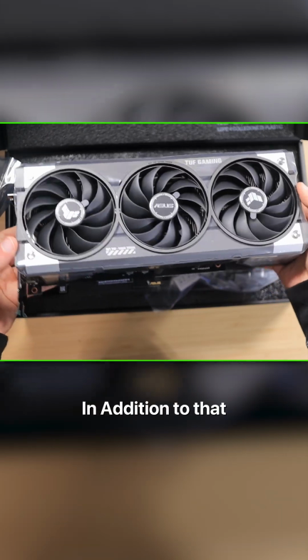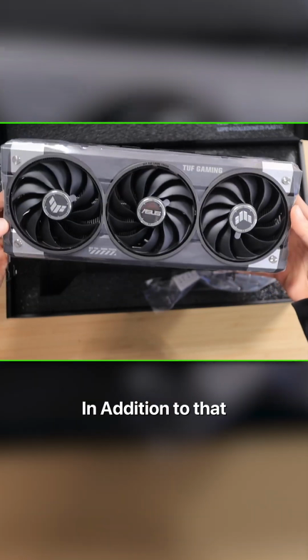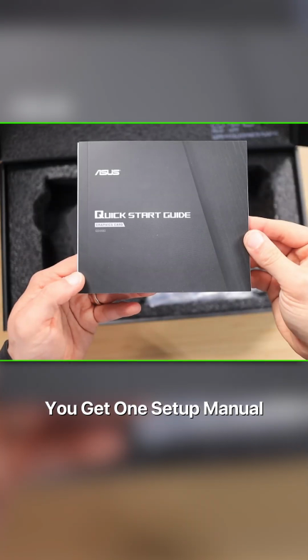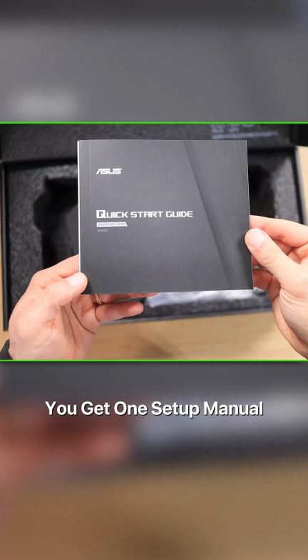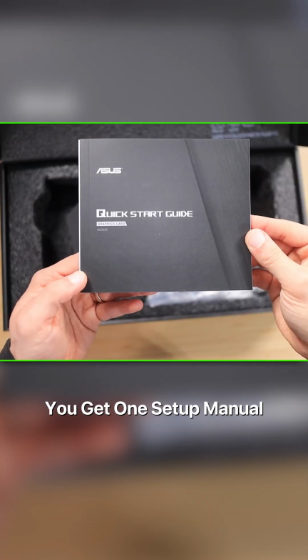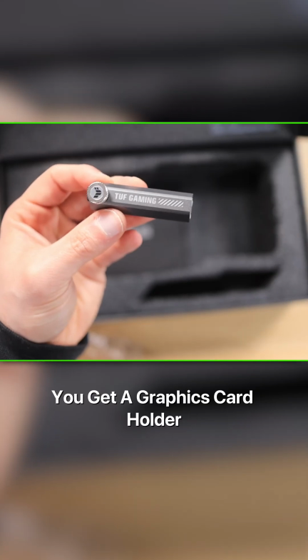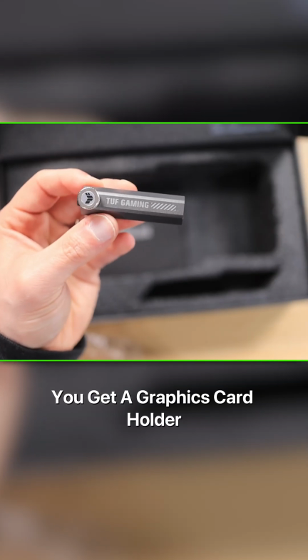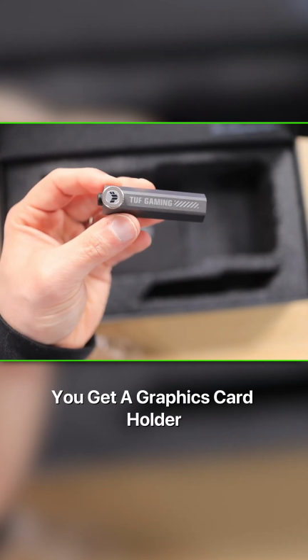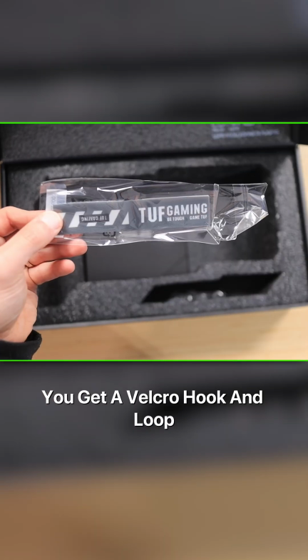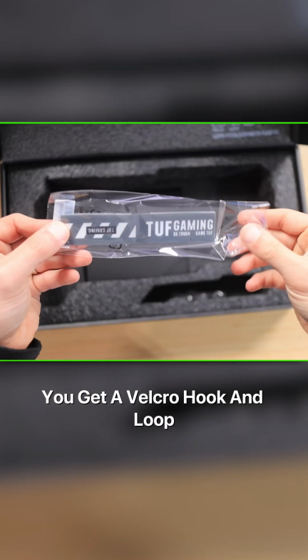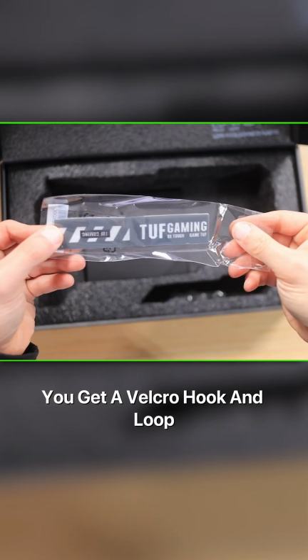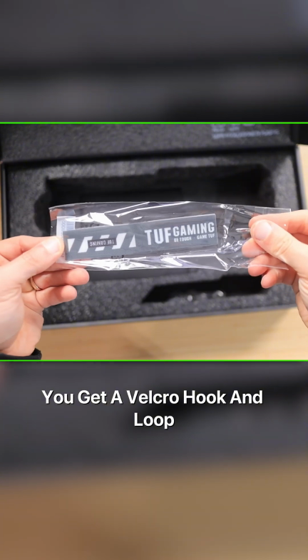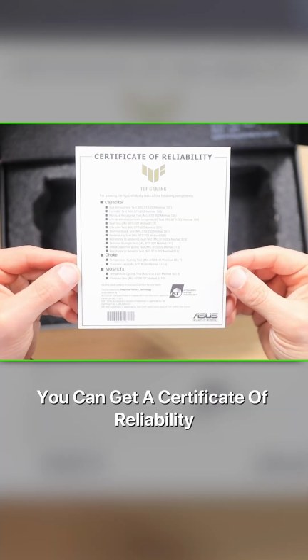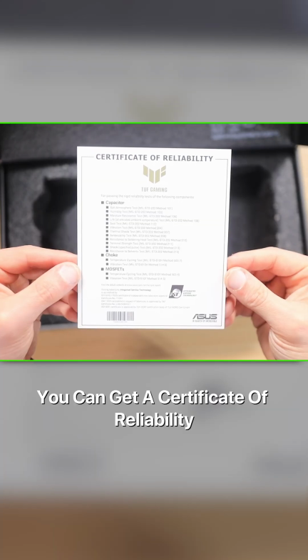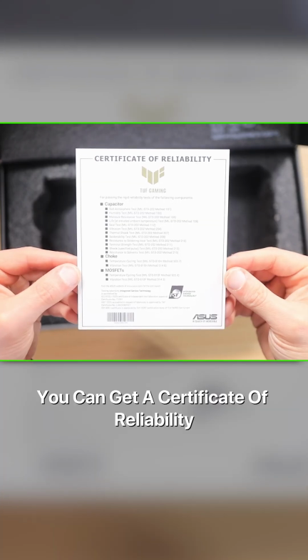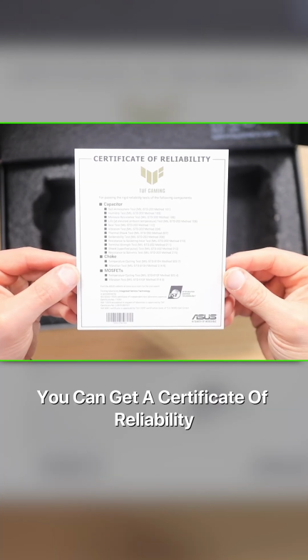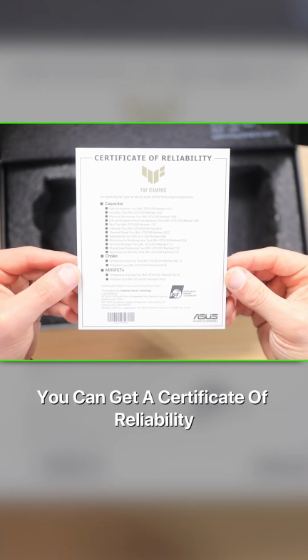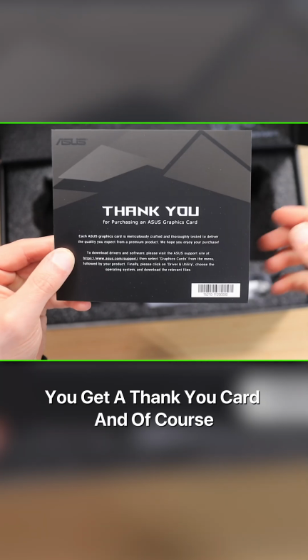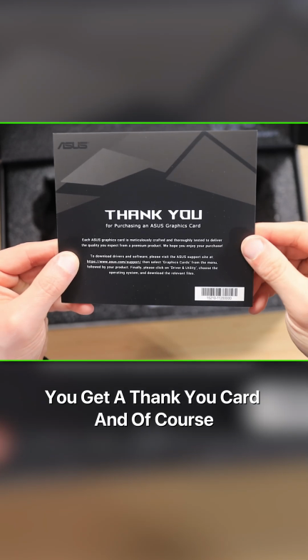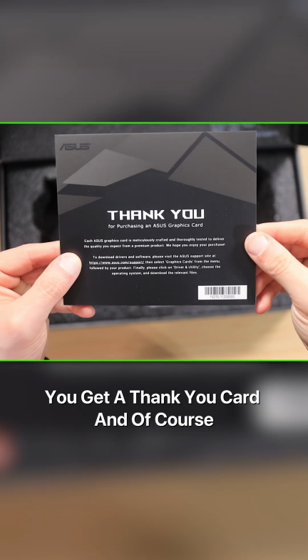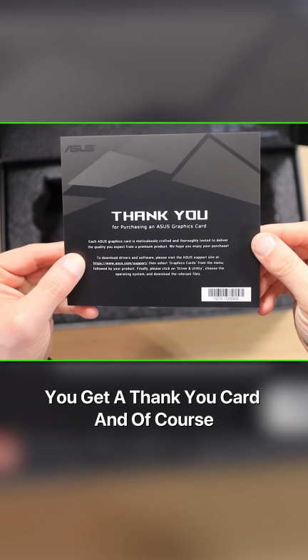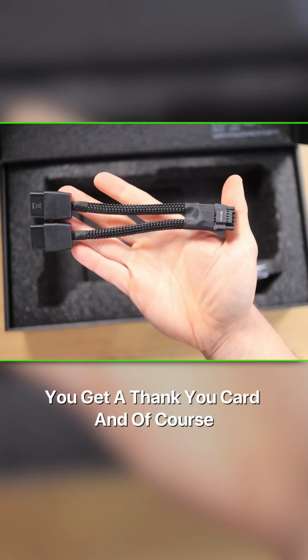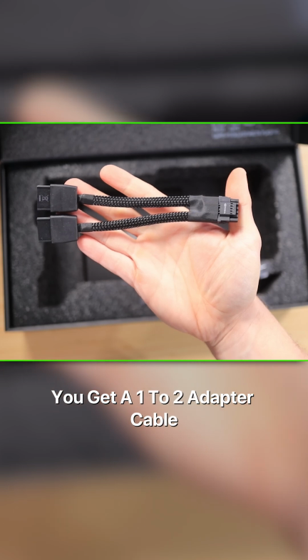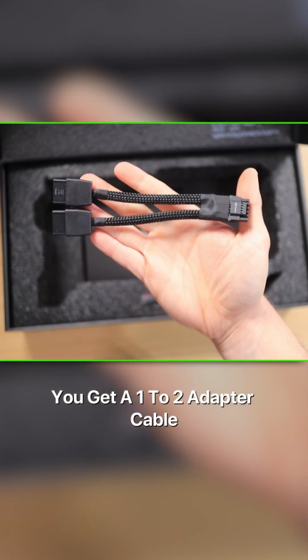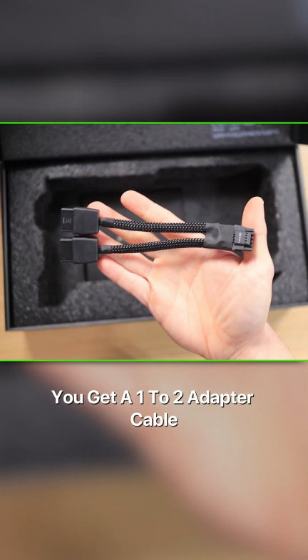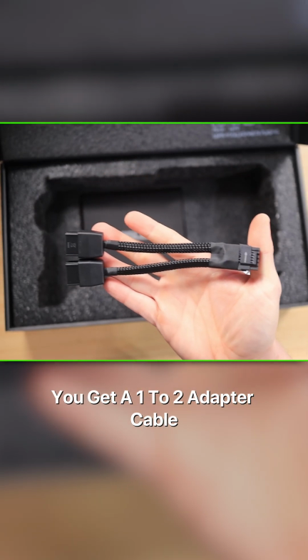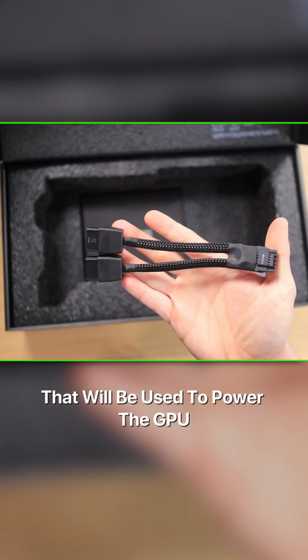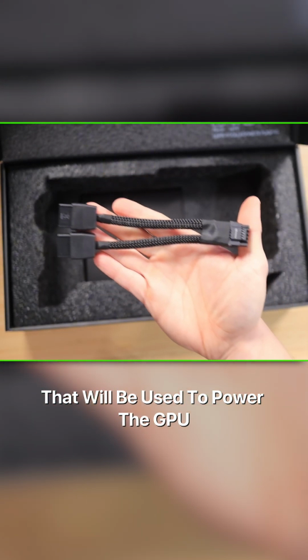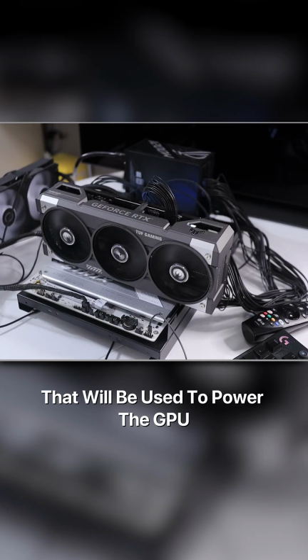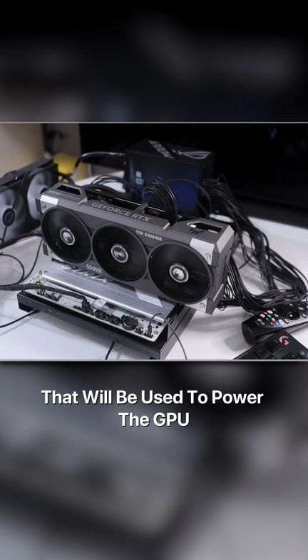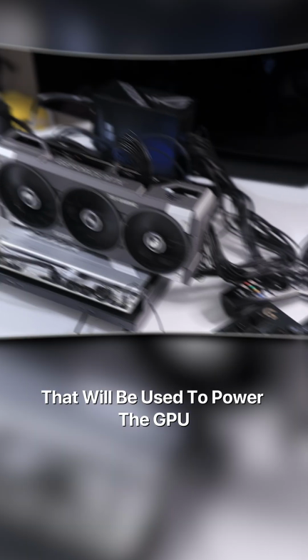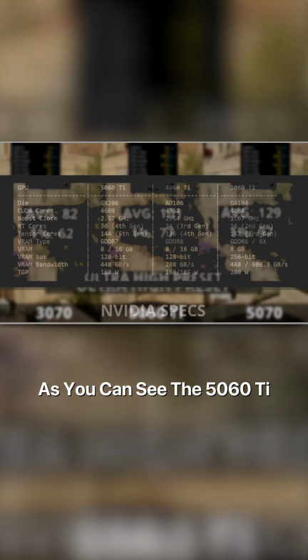In addition to that, you get one setup manual, you get a graphics card holder, you get a Velcro hook and loop, you get a certificate of reliability, you get a thank you card, and of course you get a 1-to-2 adapter cable that will be used to power the GPU.